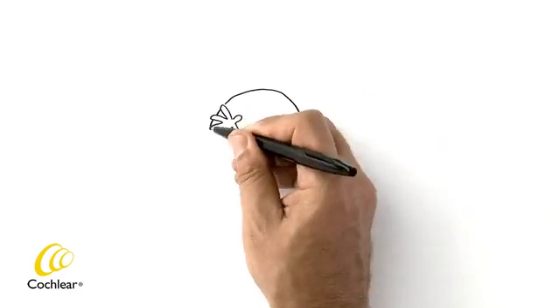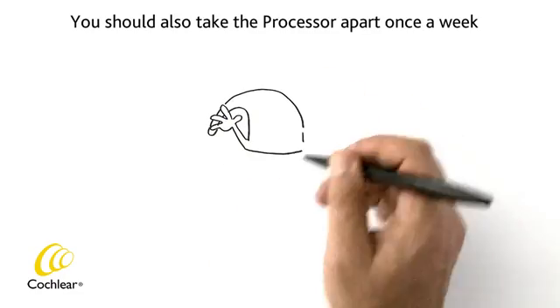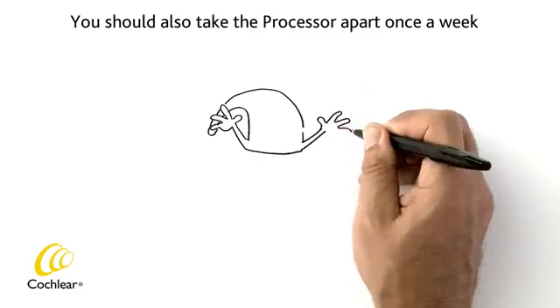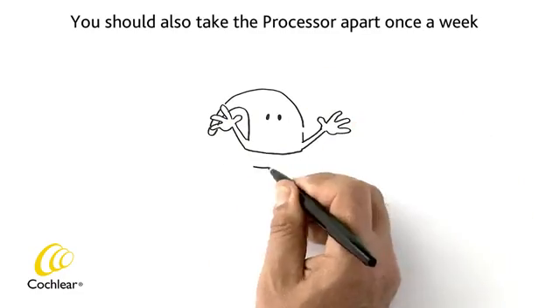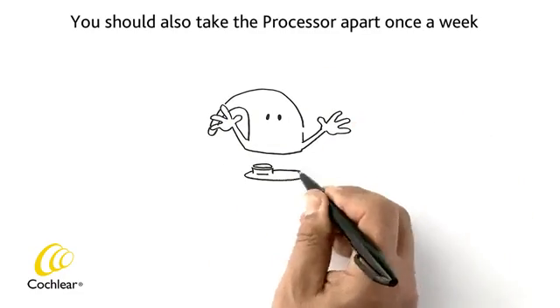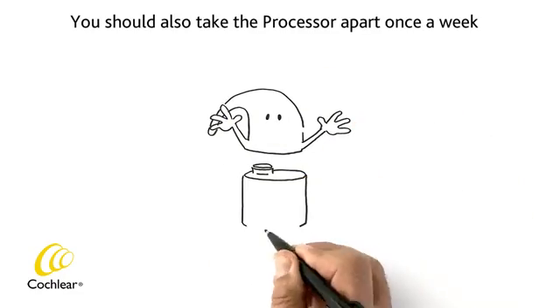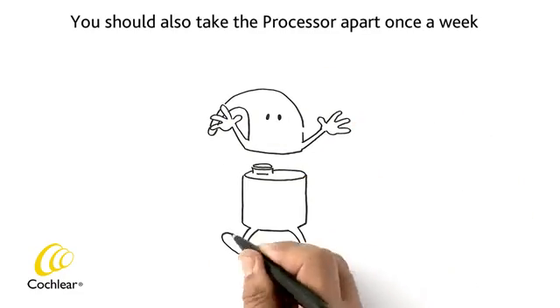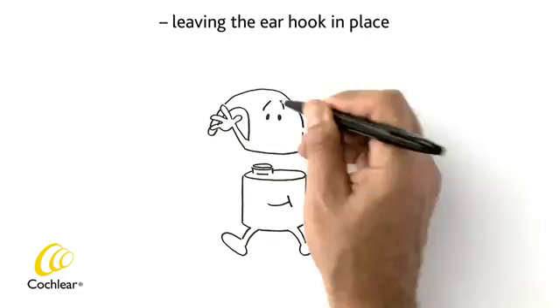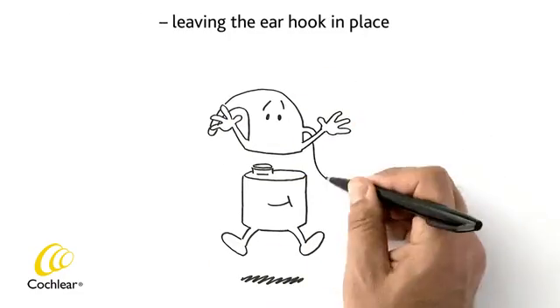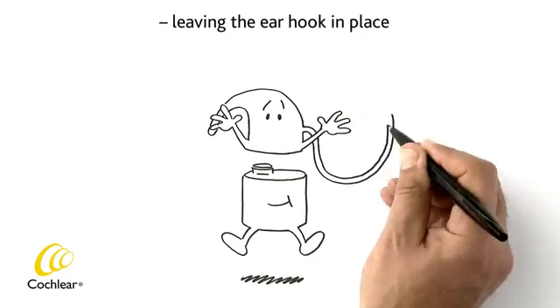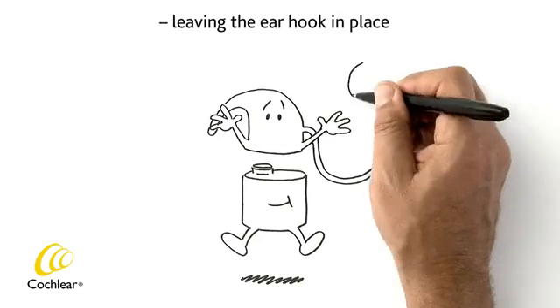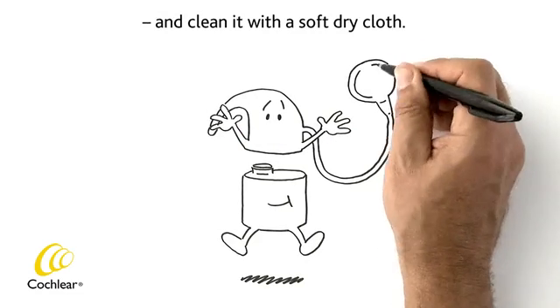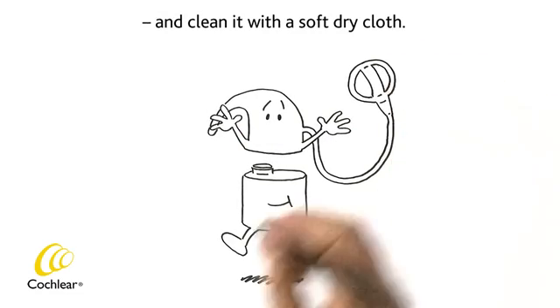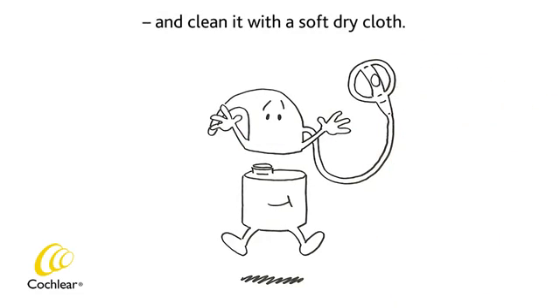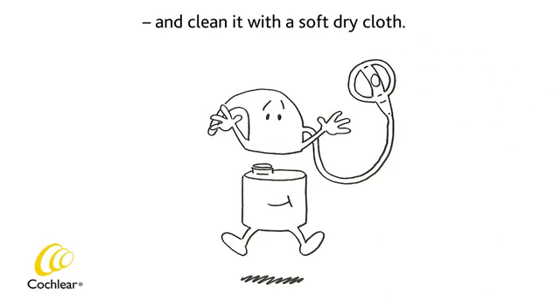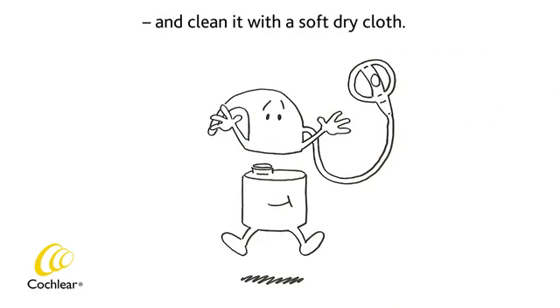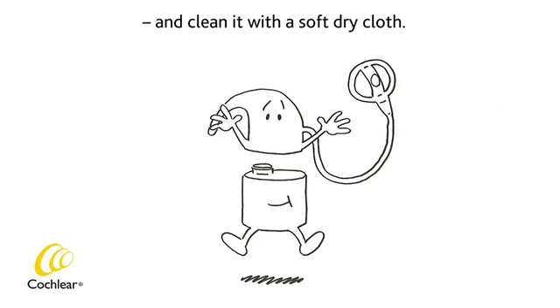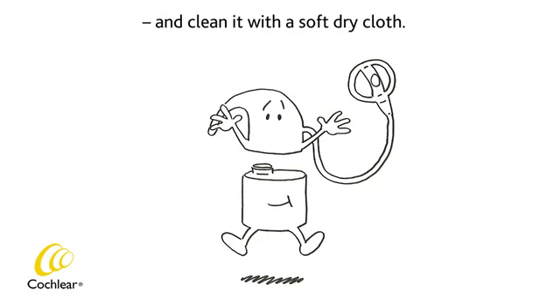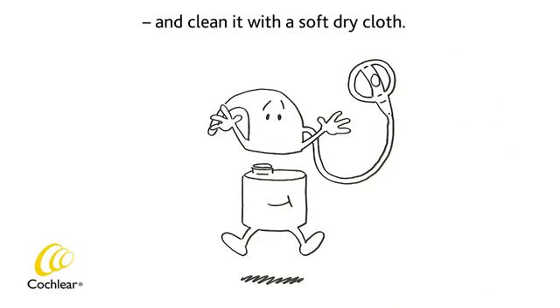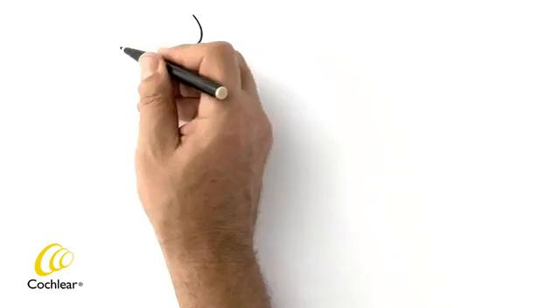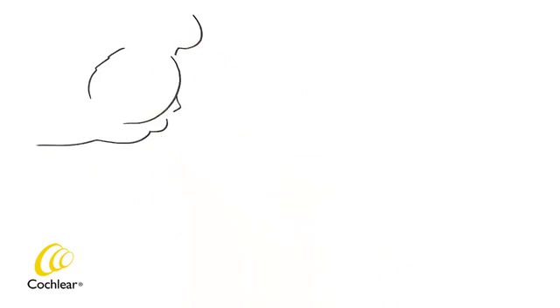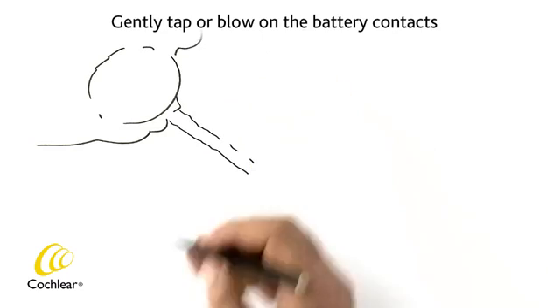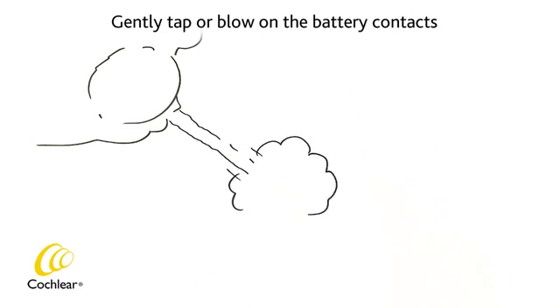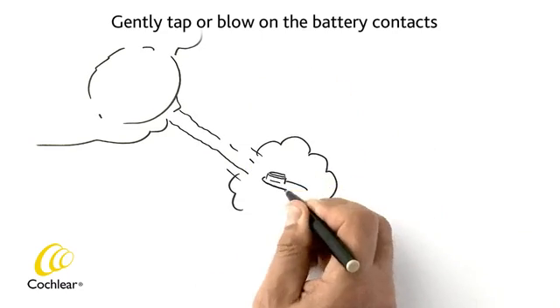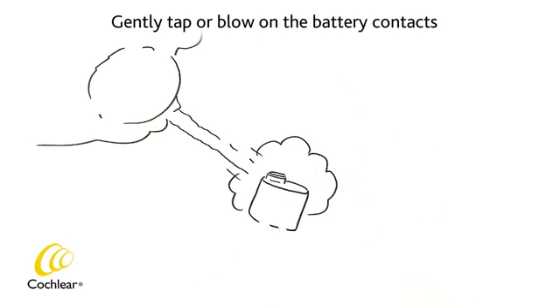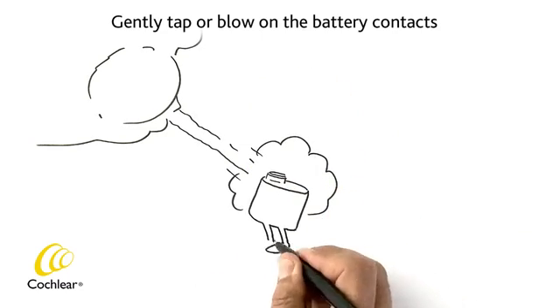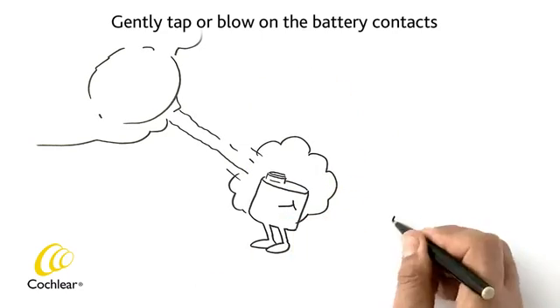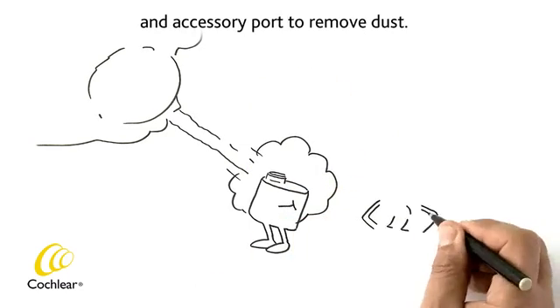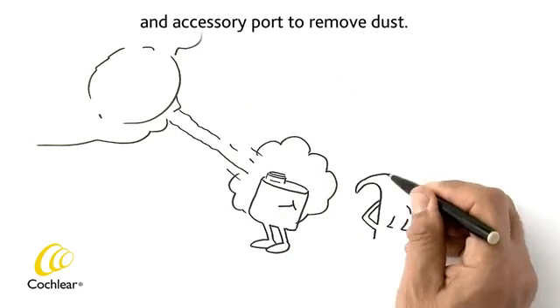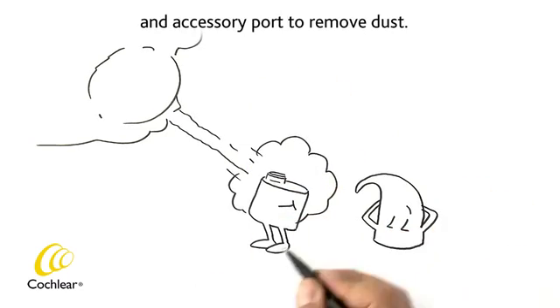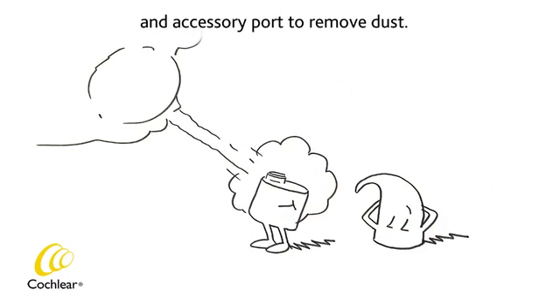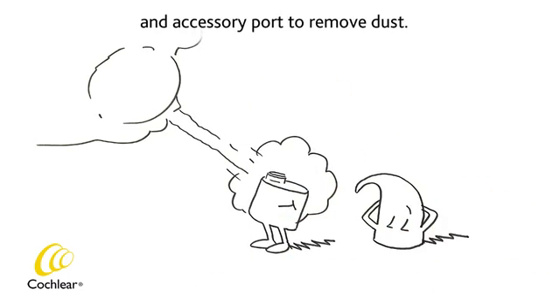You should also take the processor apart once a week, leaving the e-hook in place, and clean it with a soft dry cloth. Gently tap or blow on the battery contacts and accessory port to remove dust.